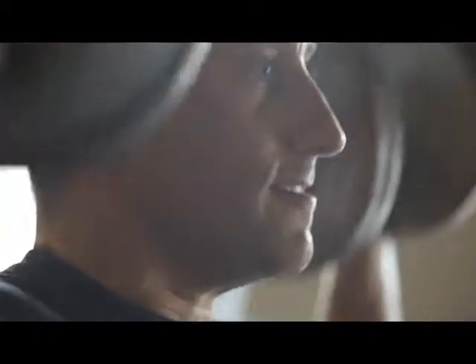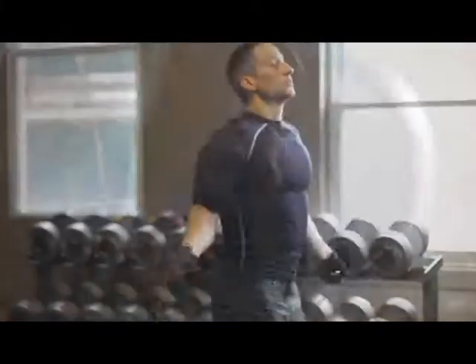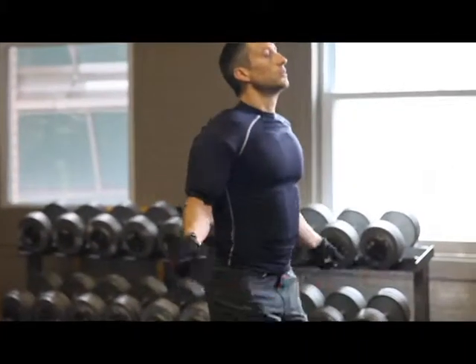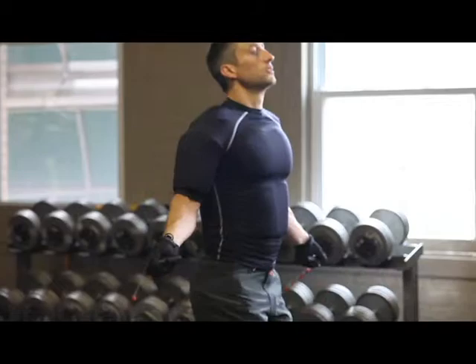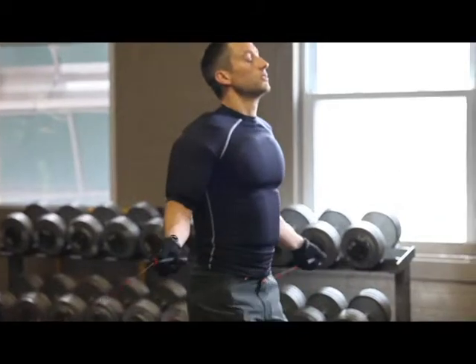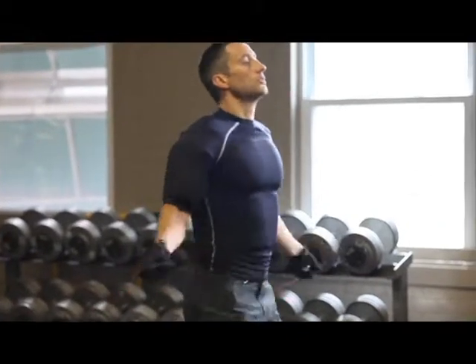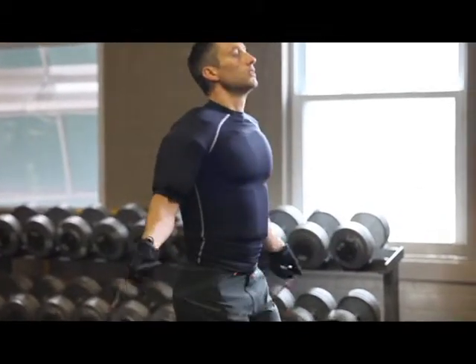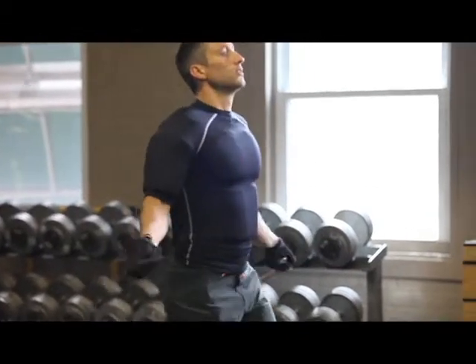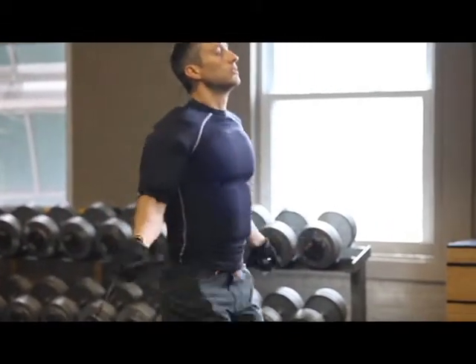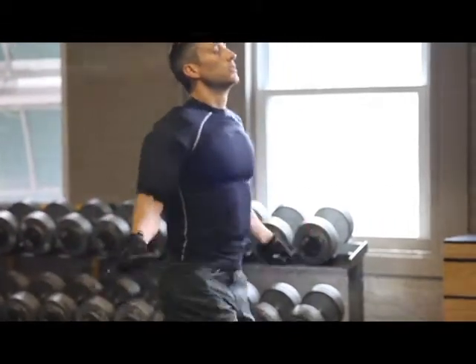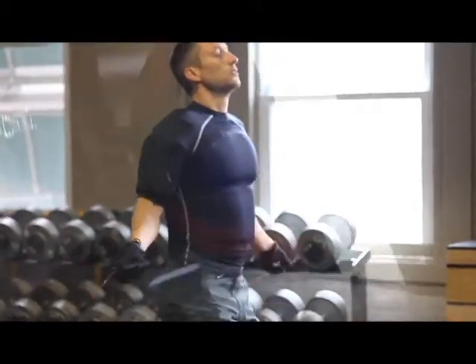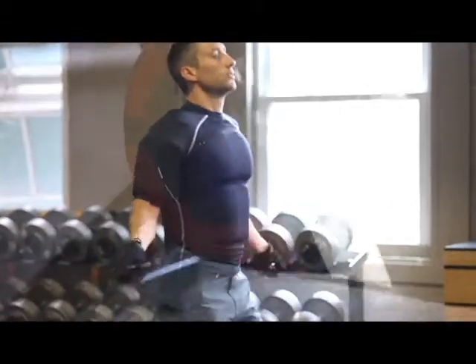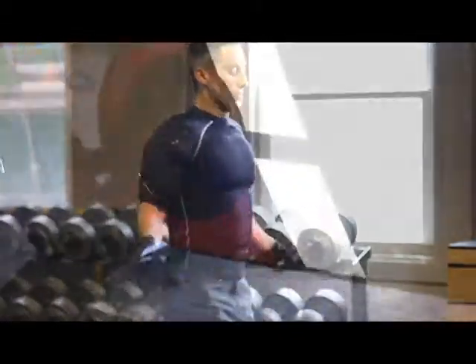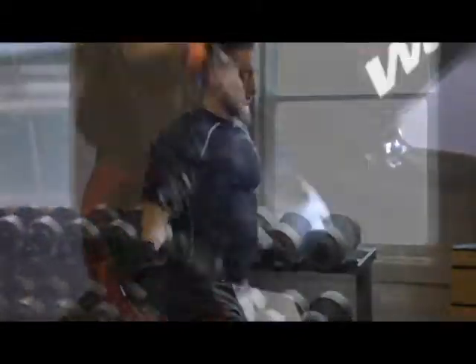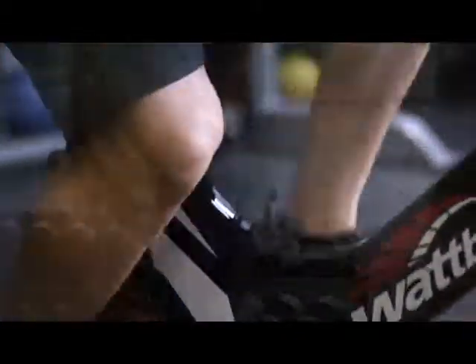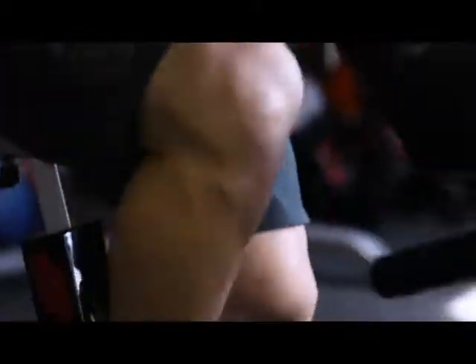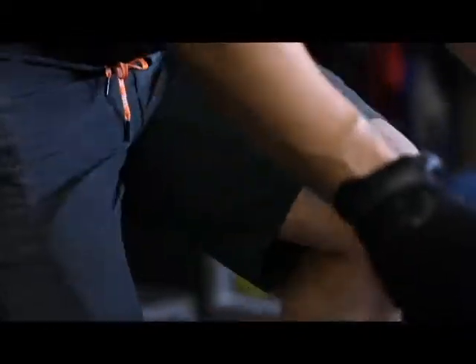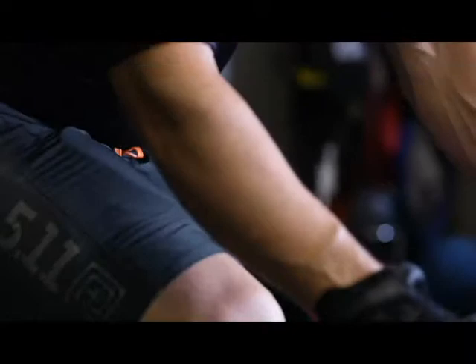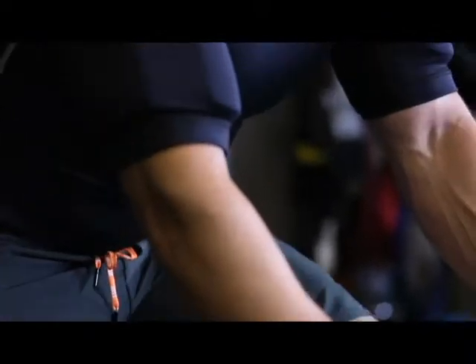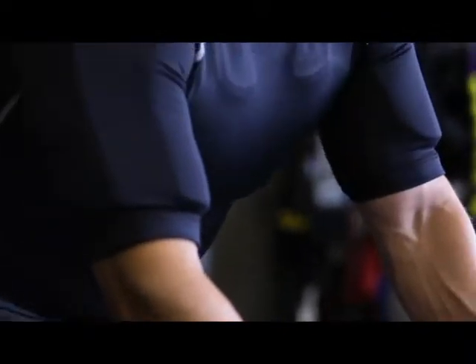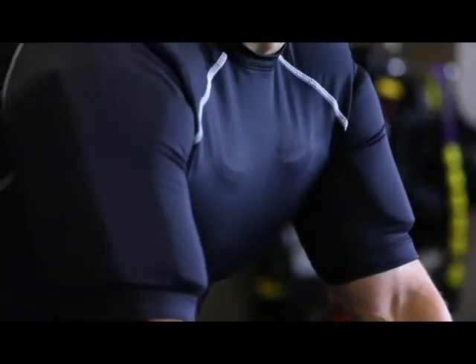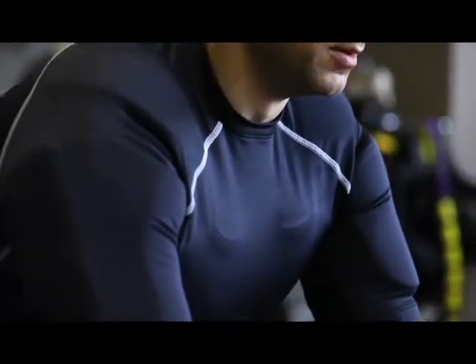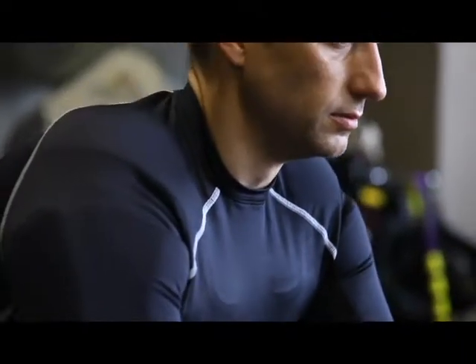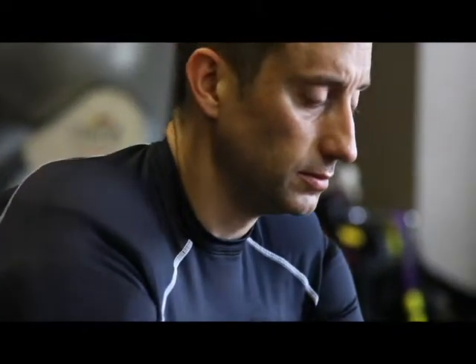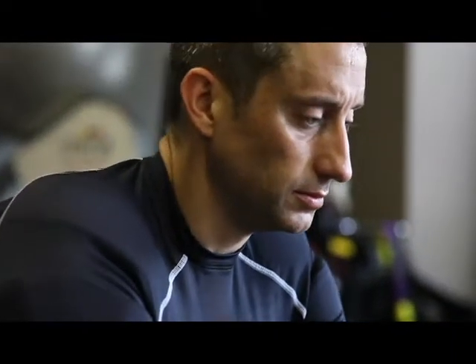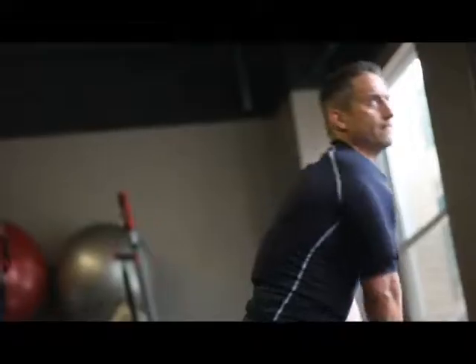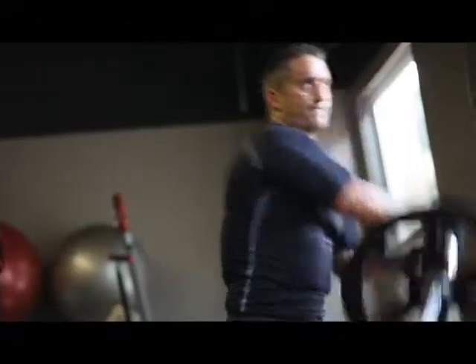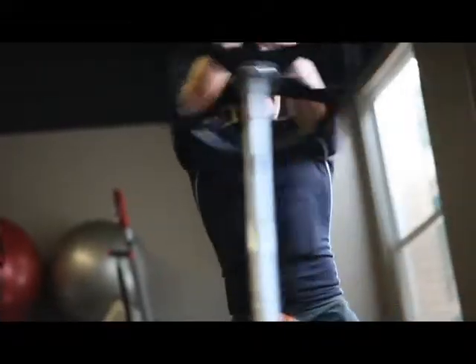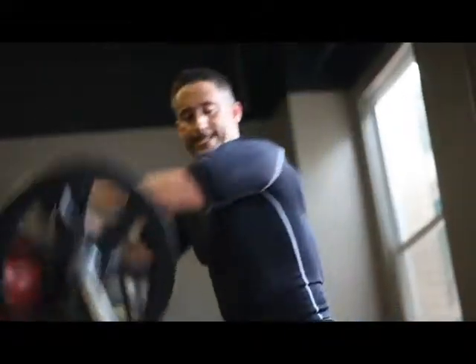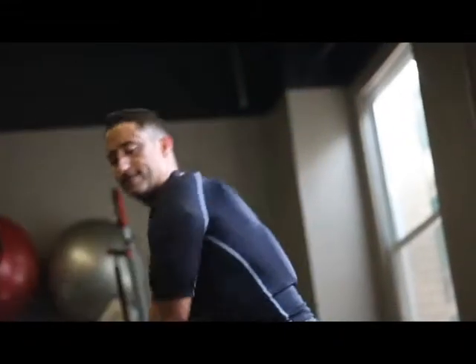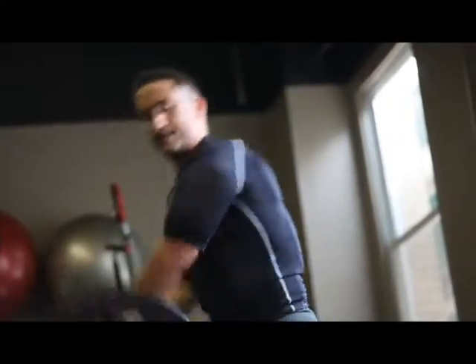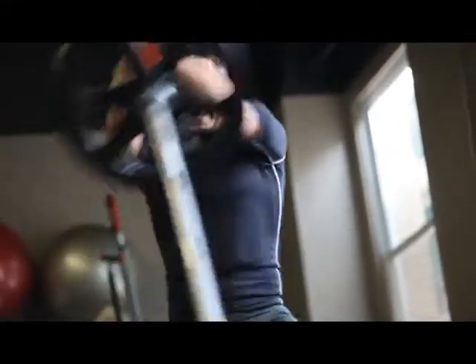Want to build lean muscle? The body-hugging resistance will strengthen your joints, tendons, and ligaments. Want to boost your conditioning levels? The anatomically correct gel pack placements will allow you to train harder and with perfect technique.